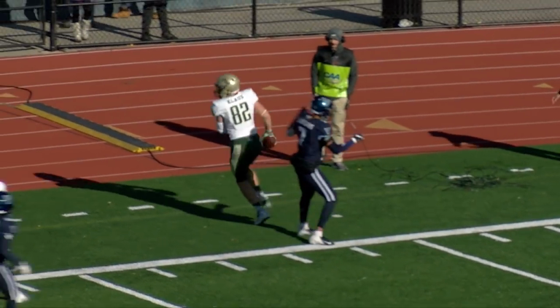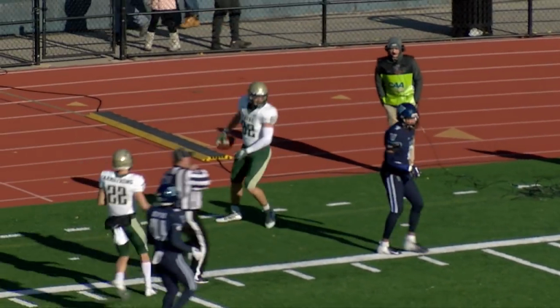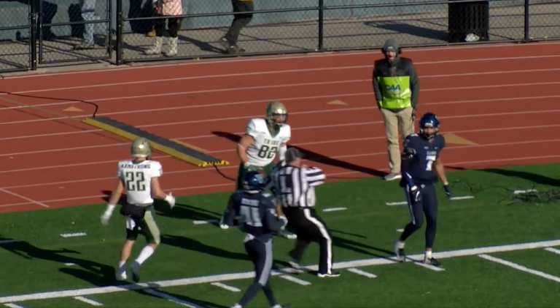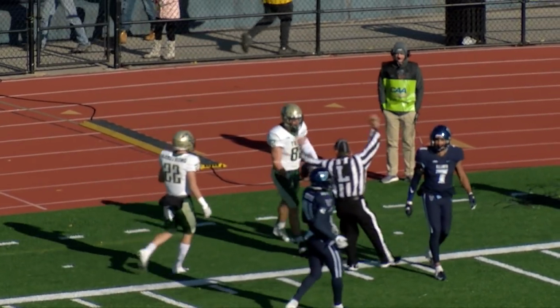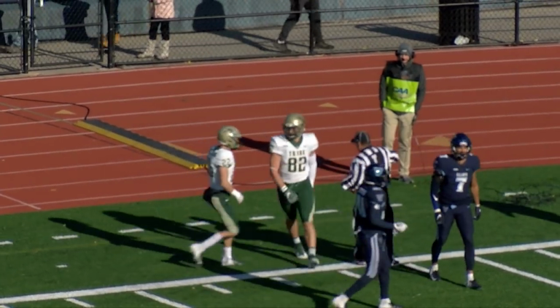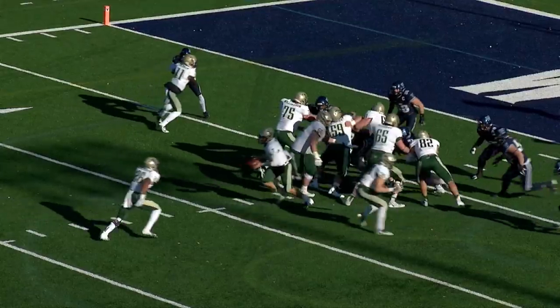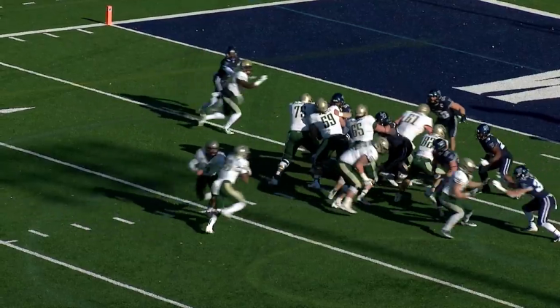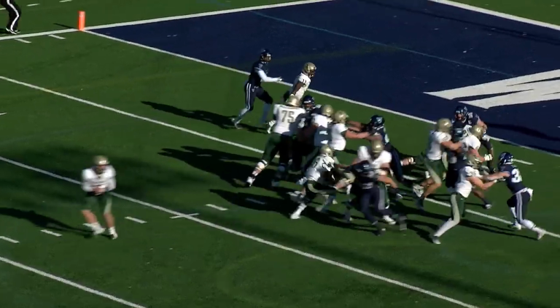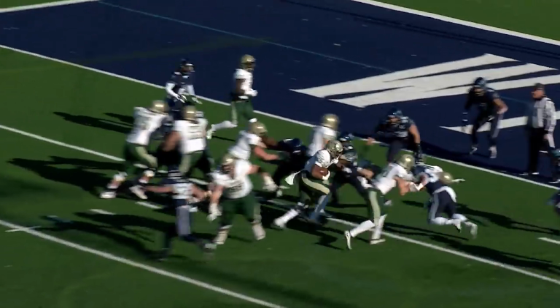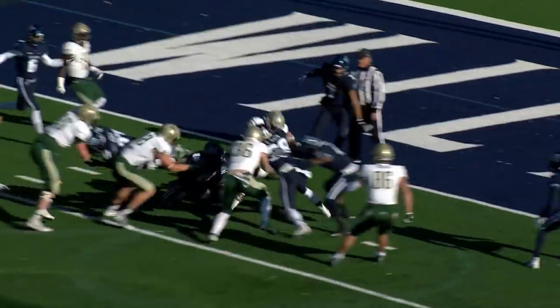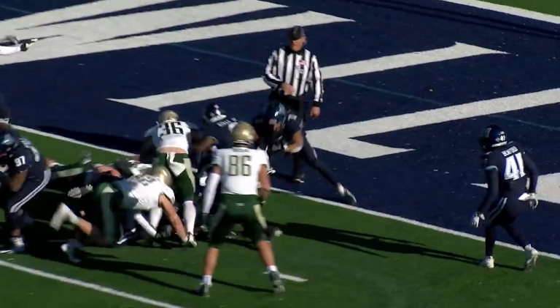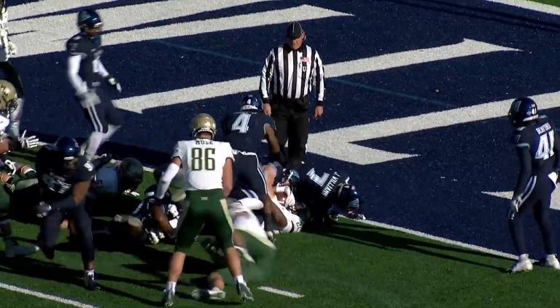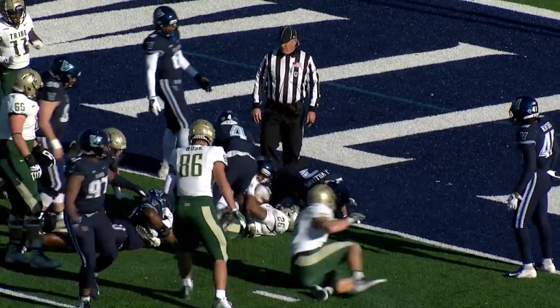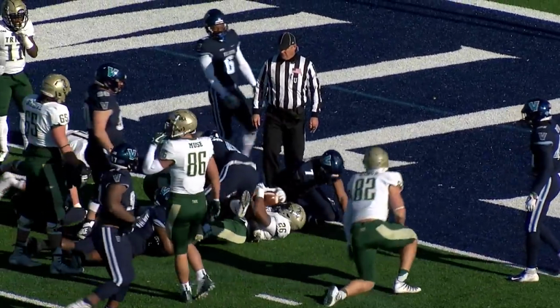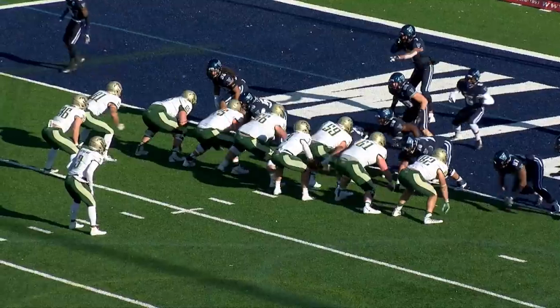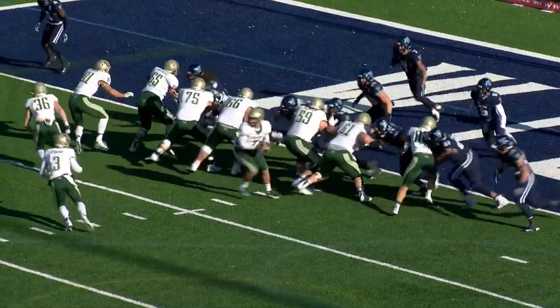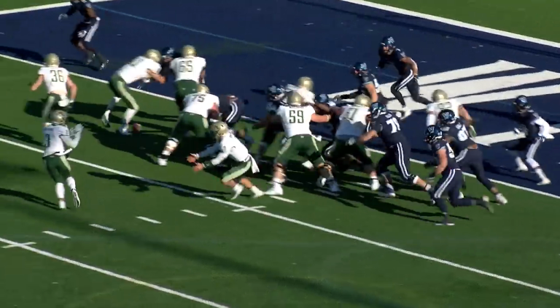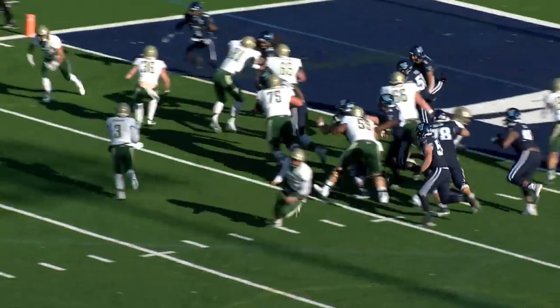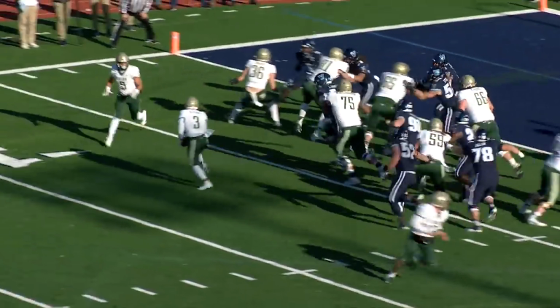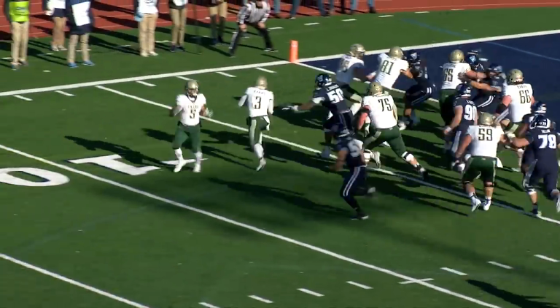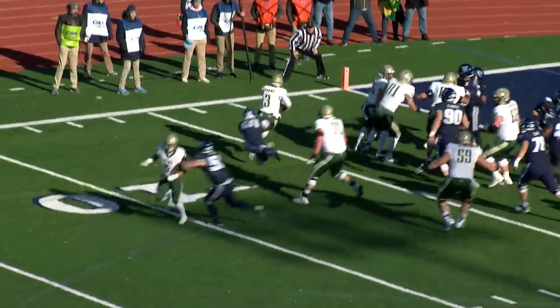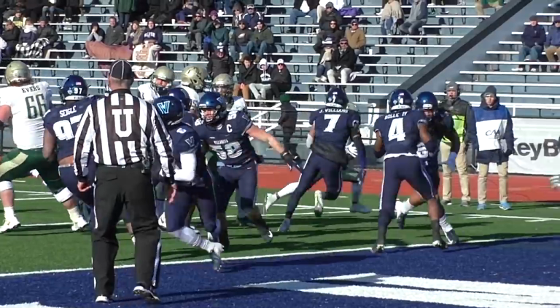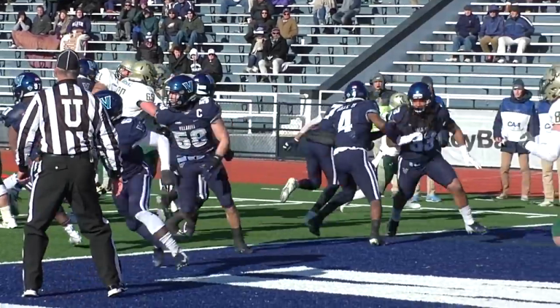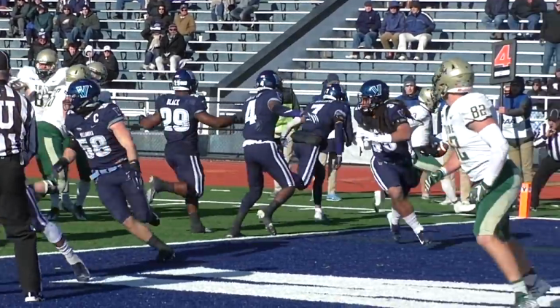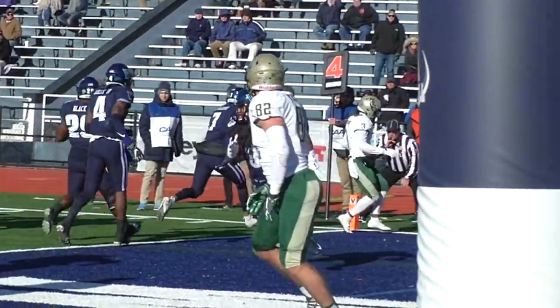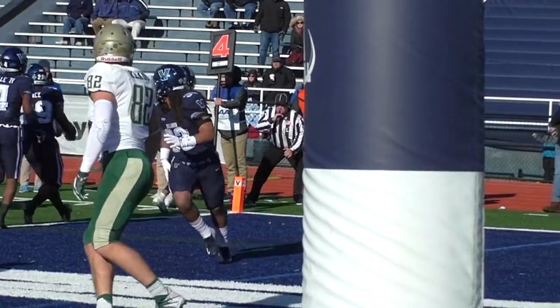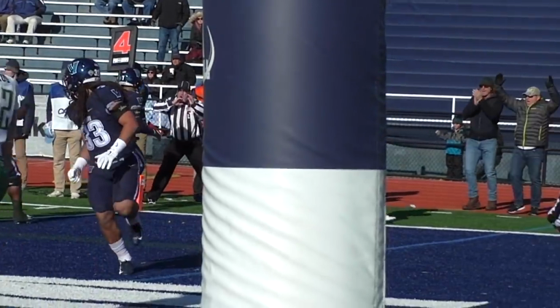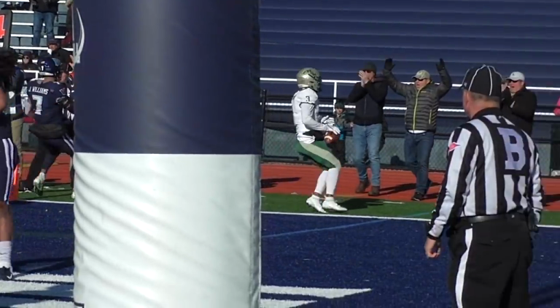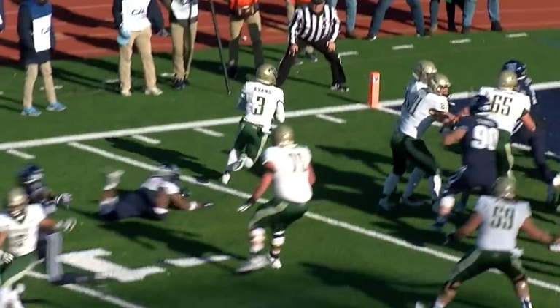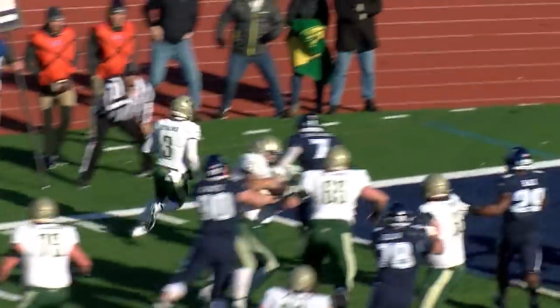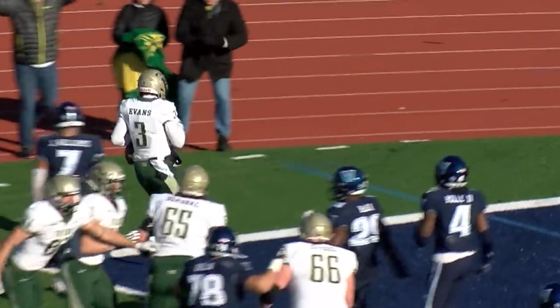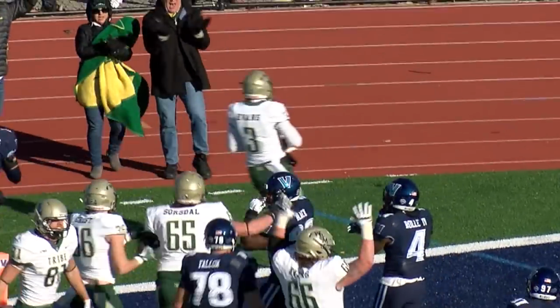They'll run it up the middle. That's Funderburg down to the one-yard line. Under center is Hefter. Pitch back left side. A fake reverse, and that's going to be Nate Evans into the end zone. Touchdown, William & Mary! Touchdown, Green & Gold.